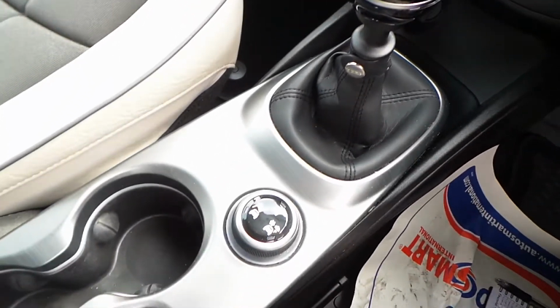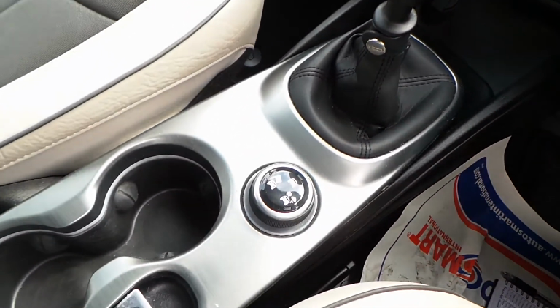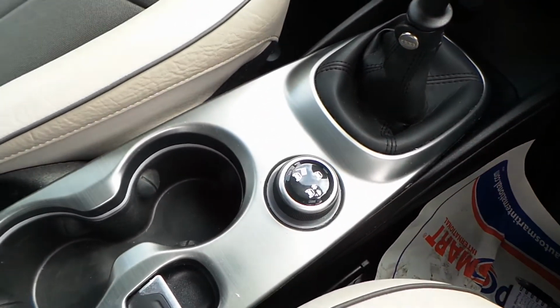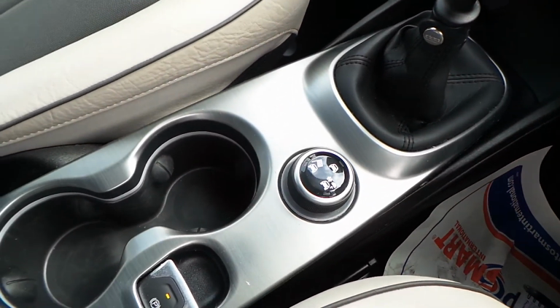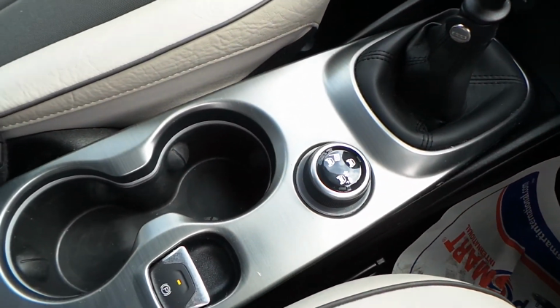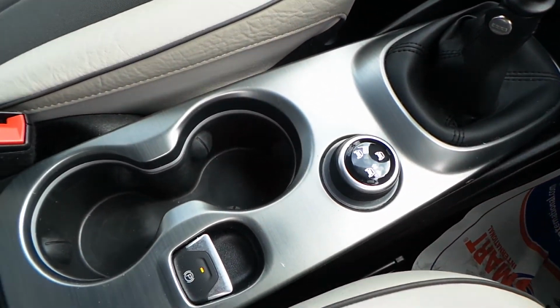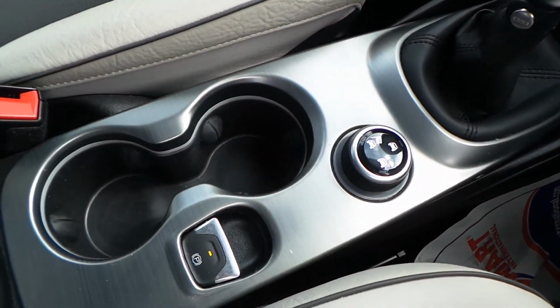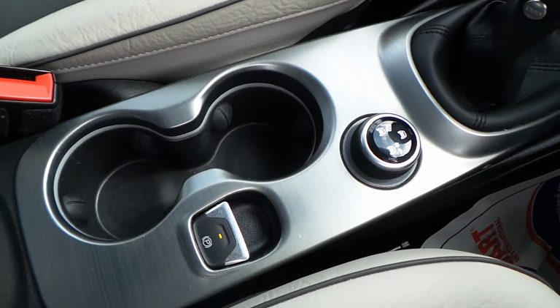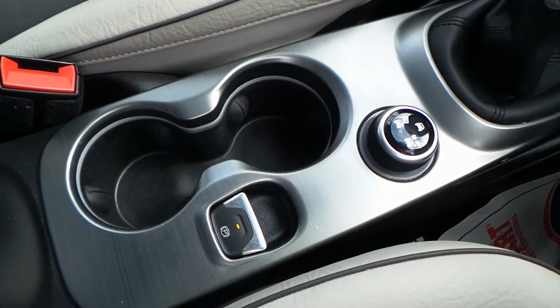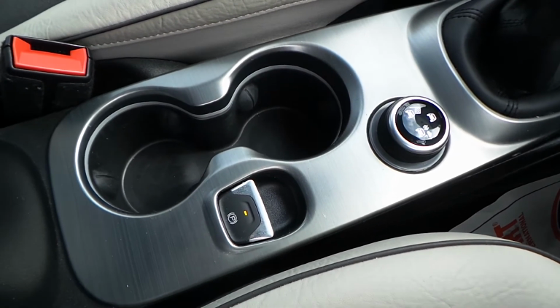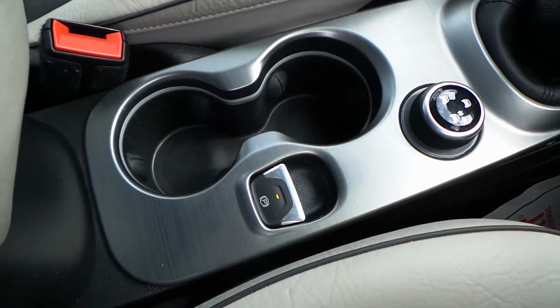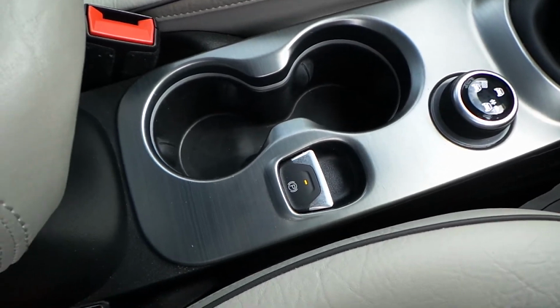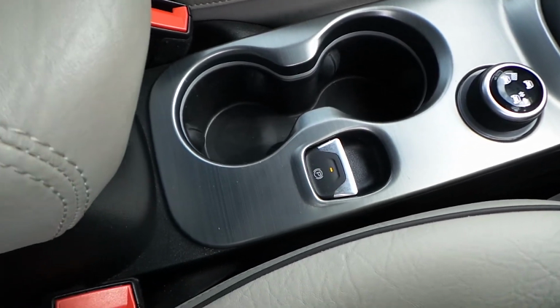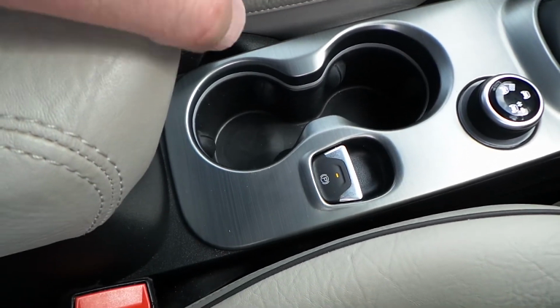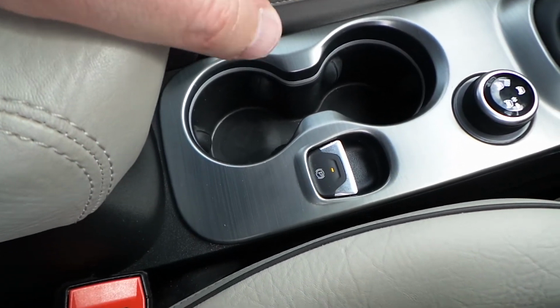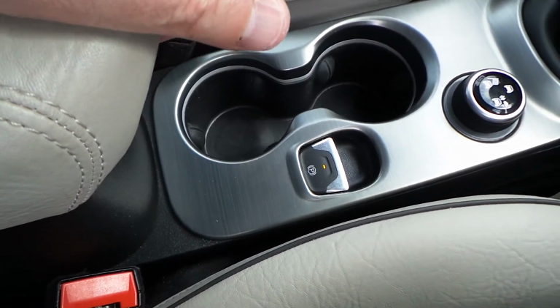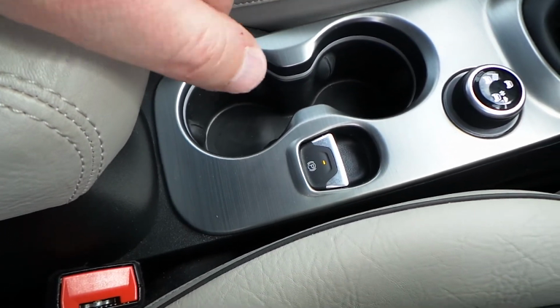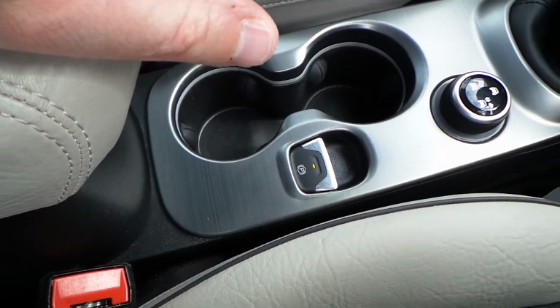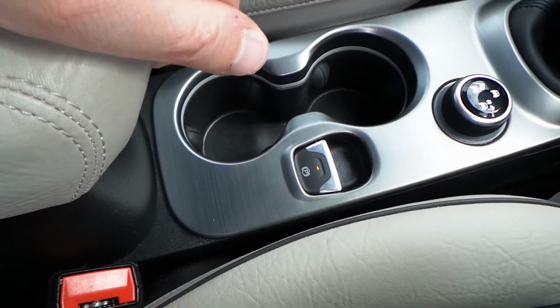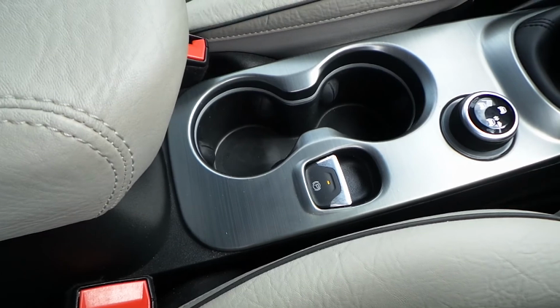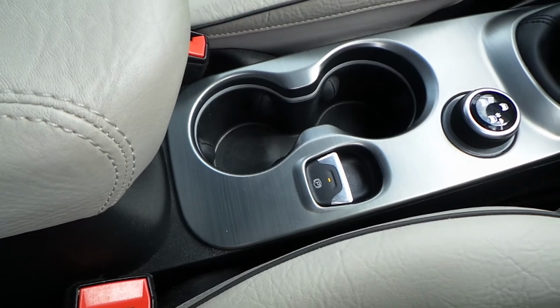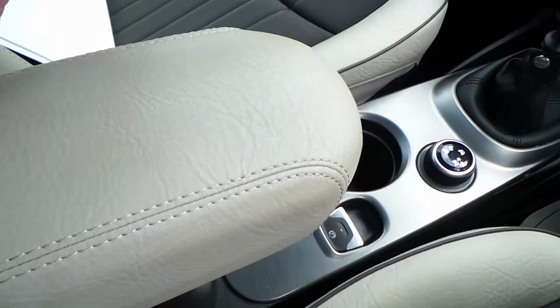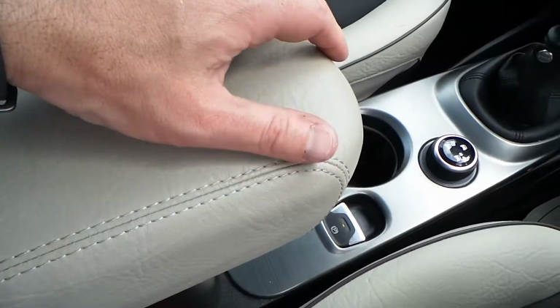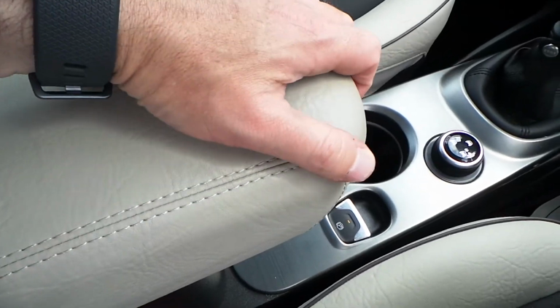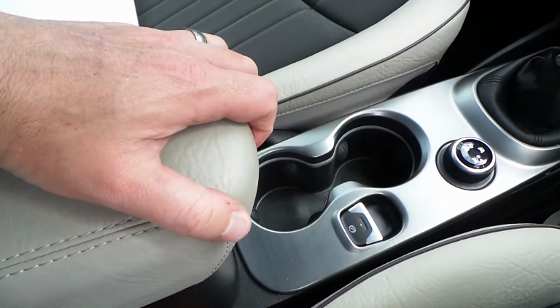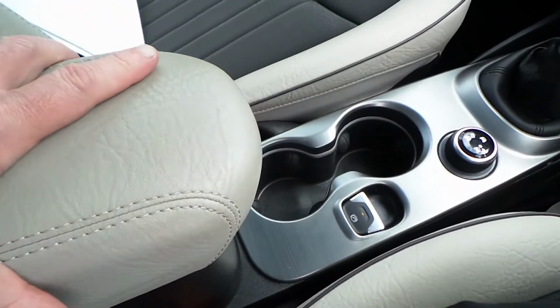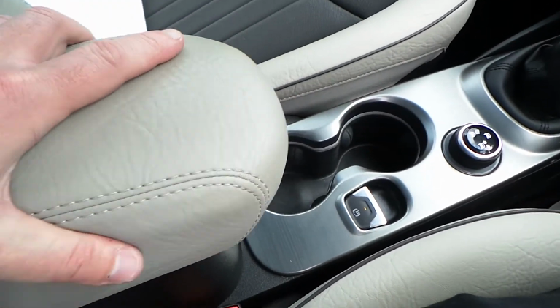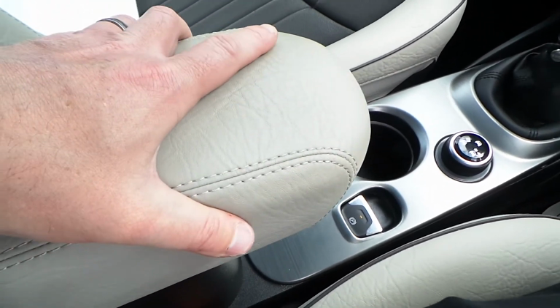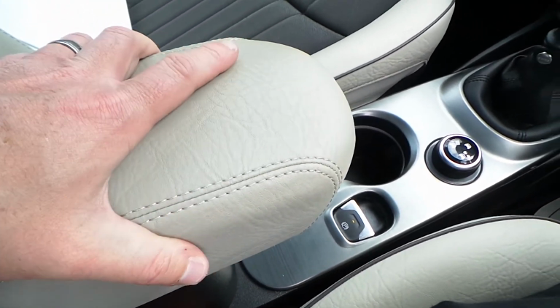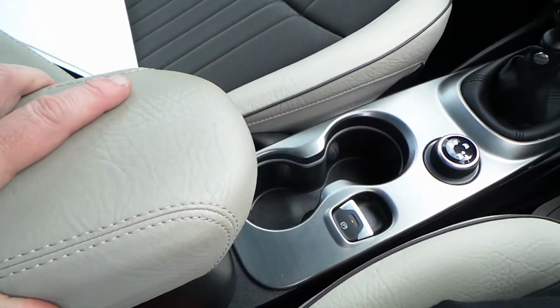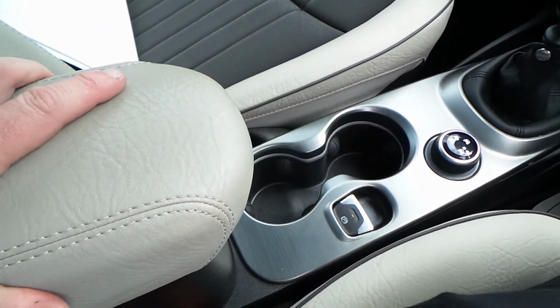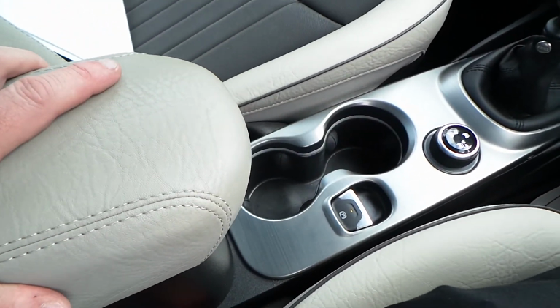Very nicely finished off in the centre between the driver and passenger with brushed aluminium, where you'll find the cup holders and also a sliding centre armrest as well.